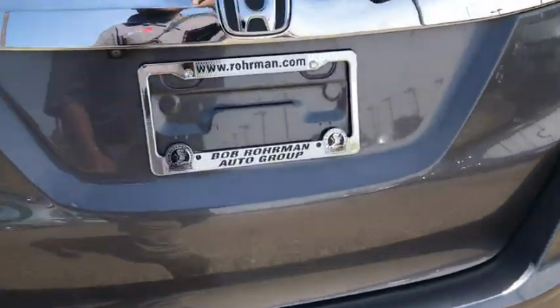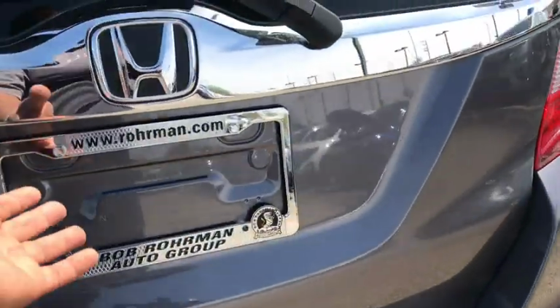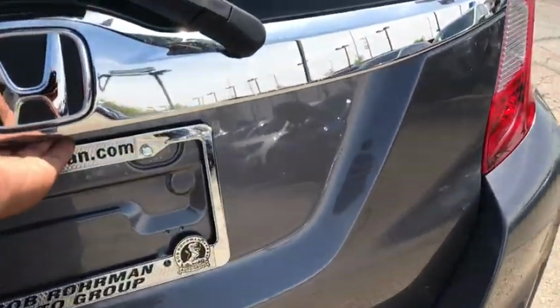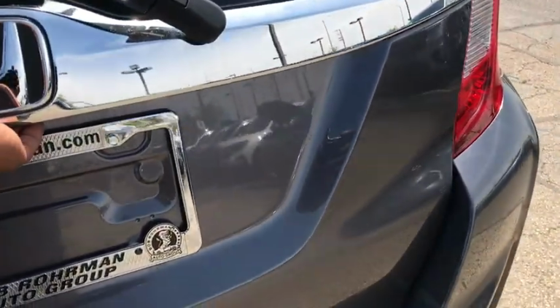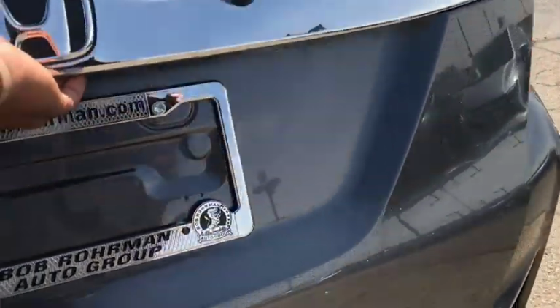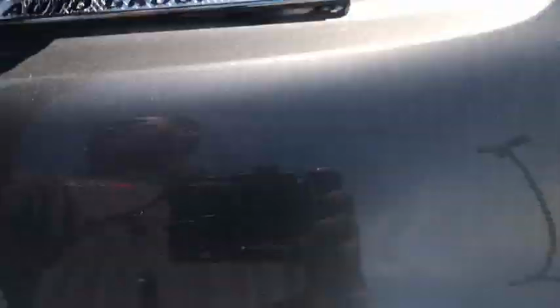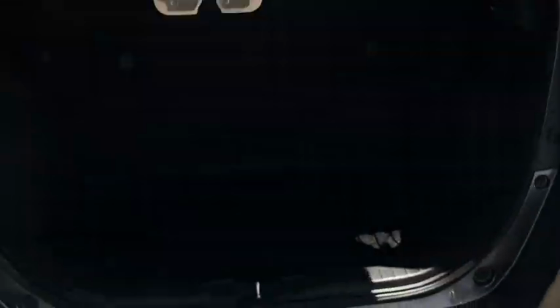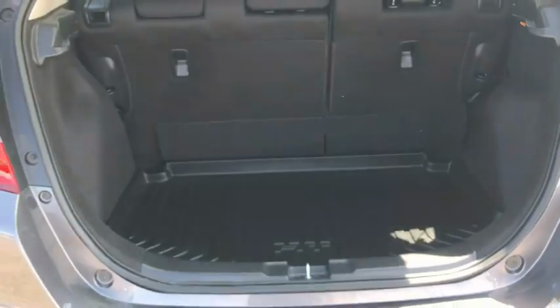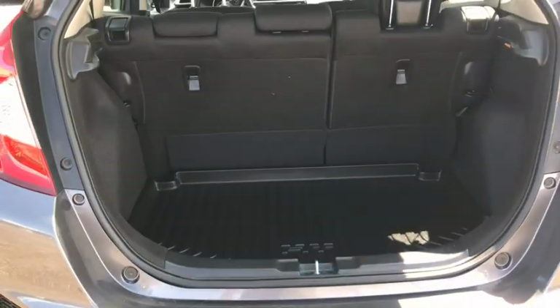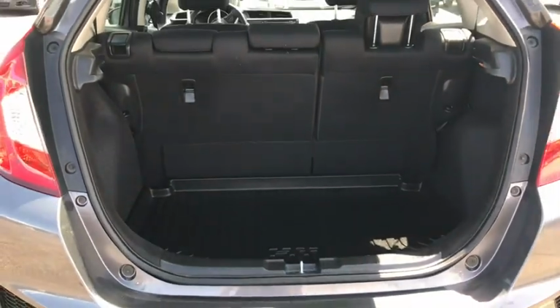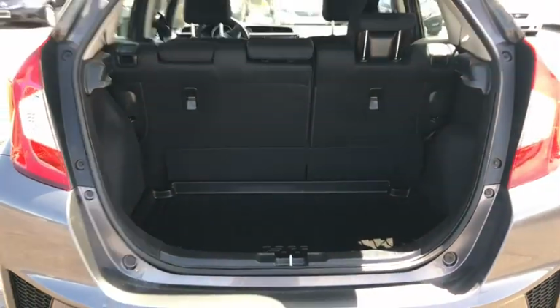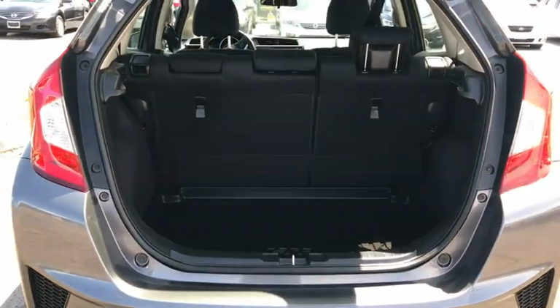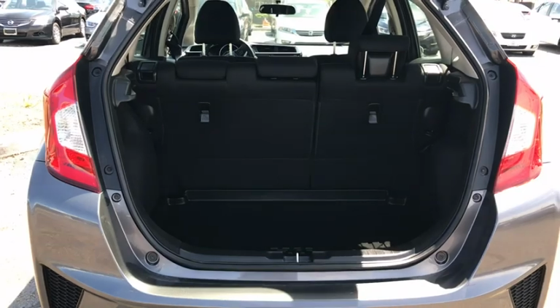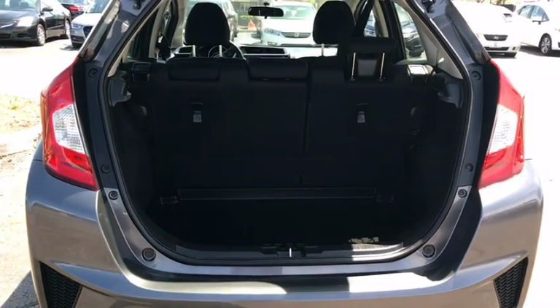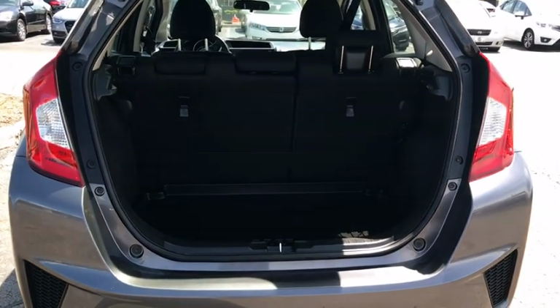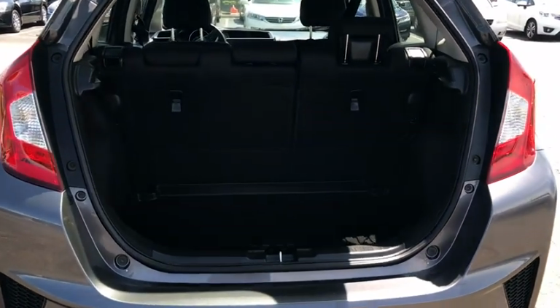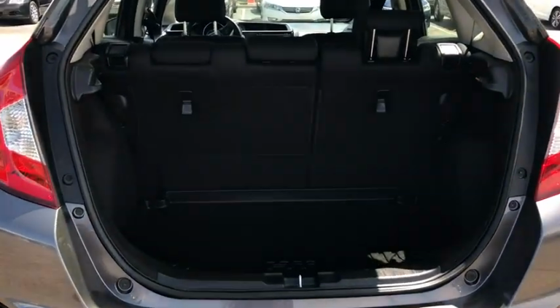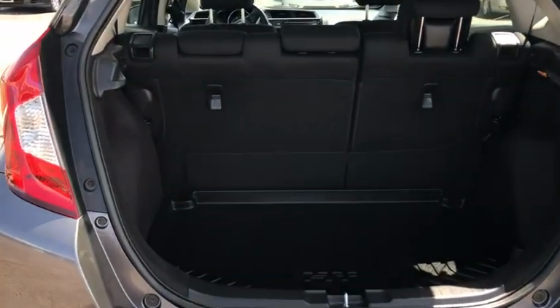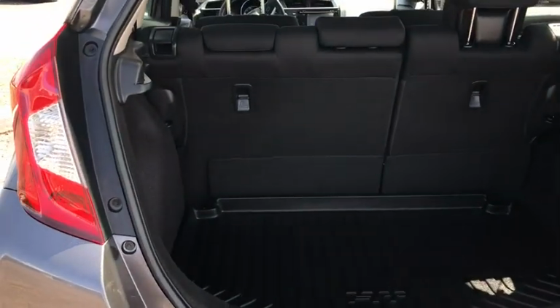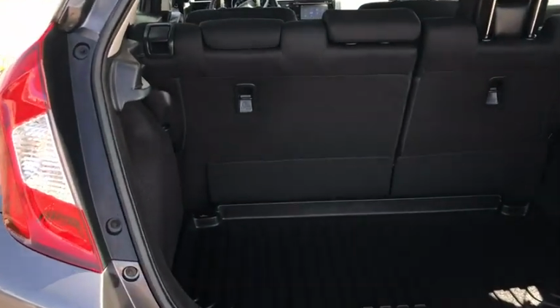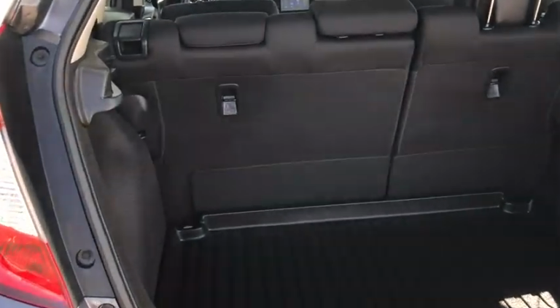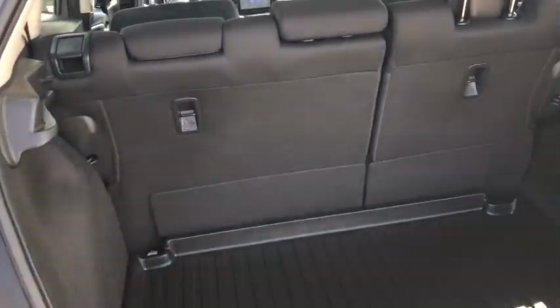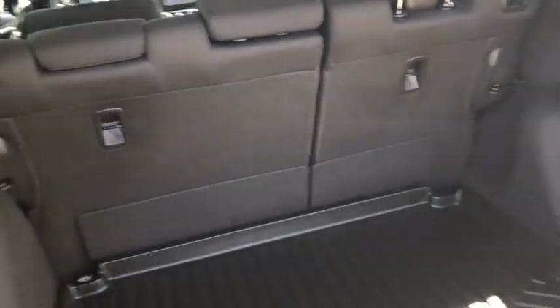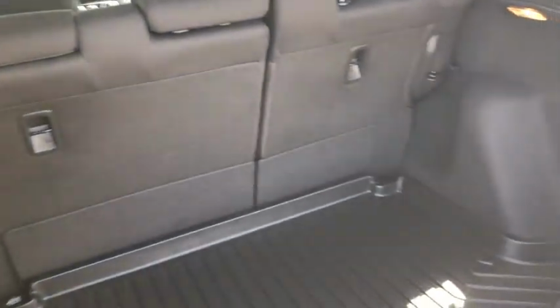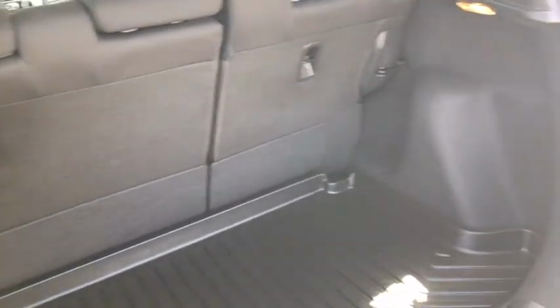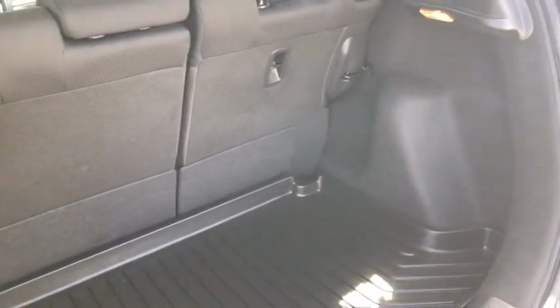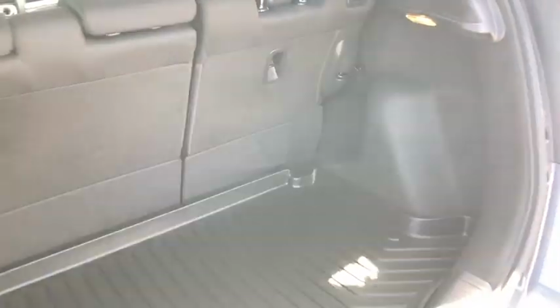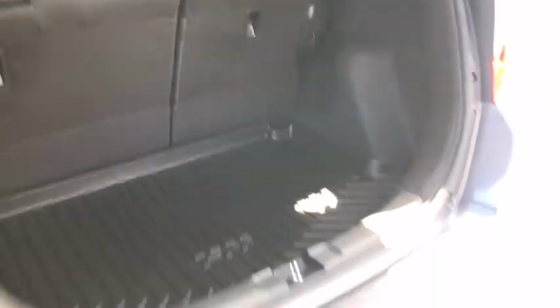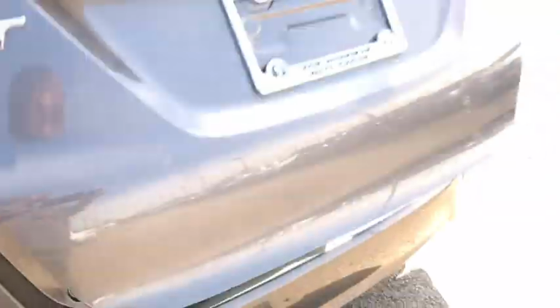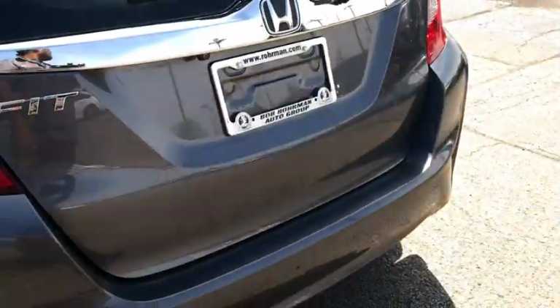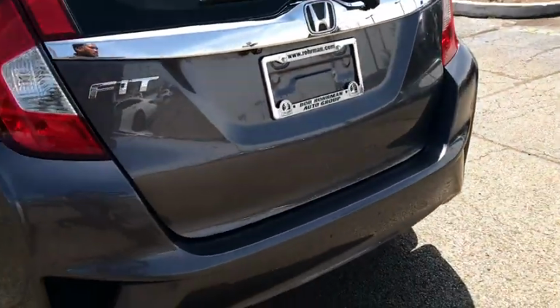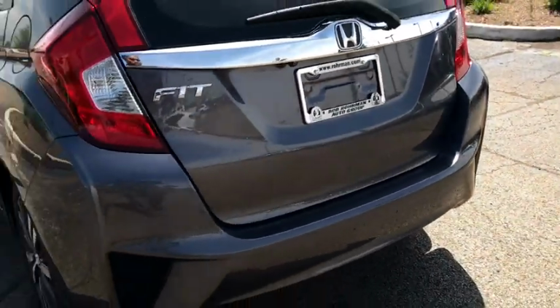Electronic stability control, power windows, fog lights, brake assist, panic alarm, power moonroof, remote keyless entry, tachometer, front bucket seats, front reading lamps.